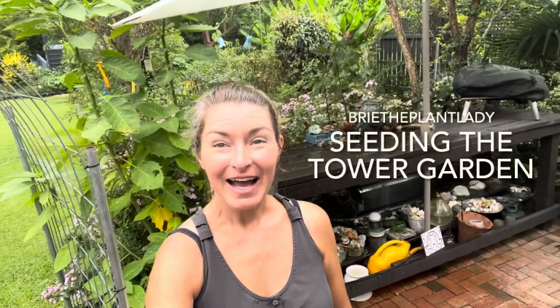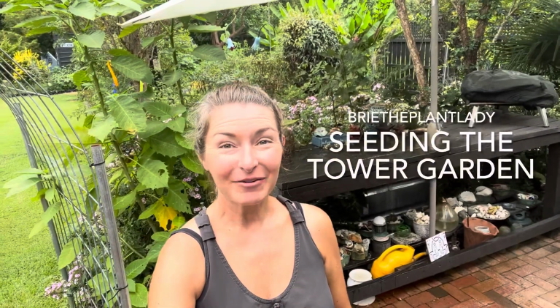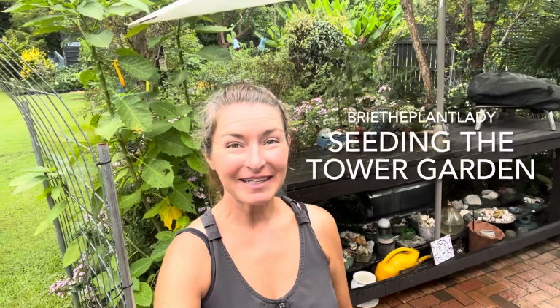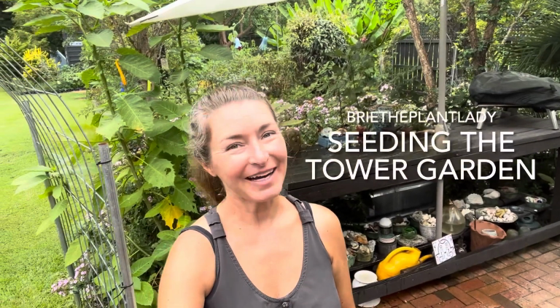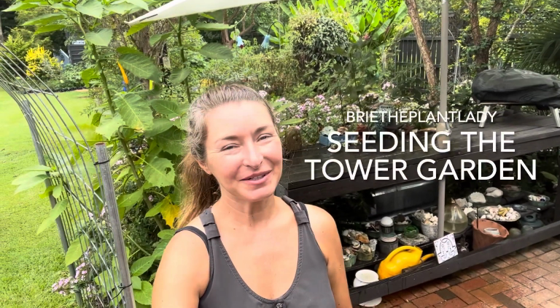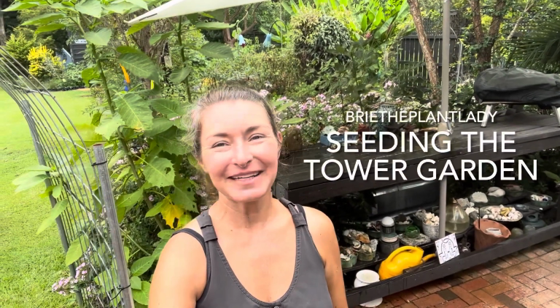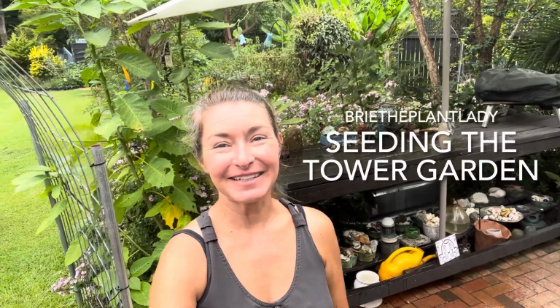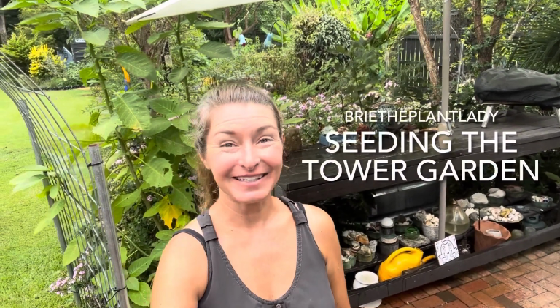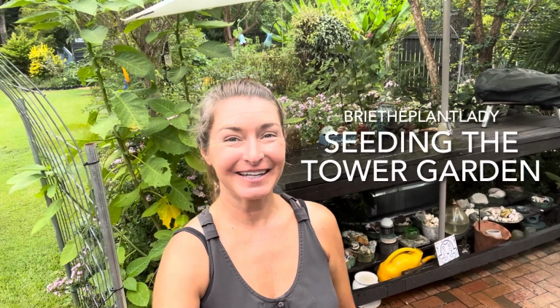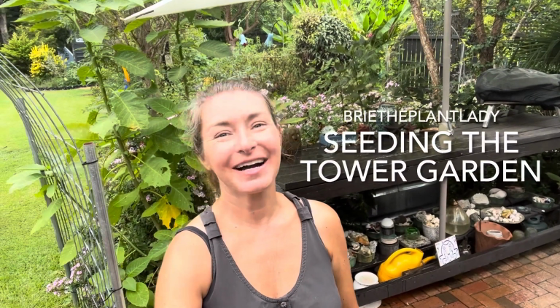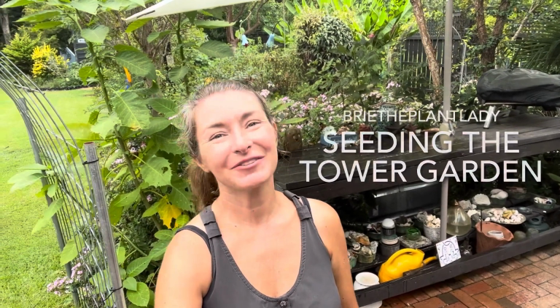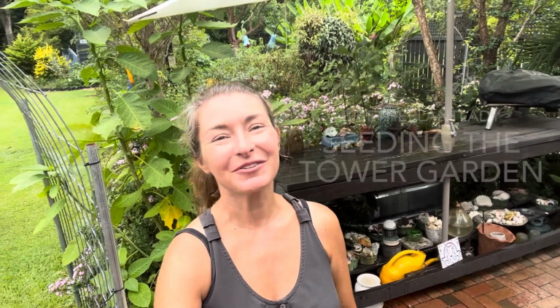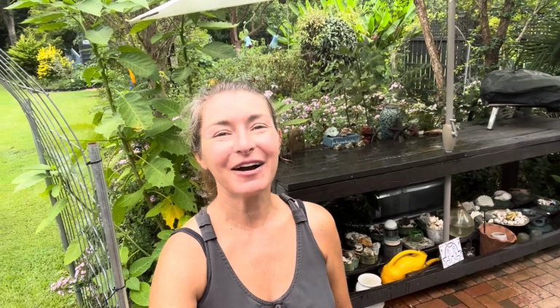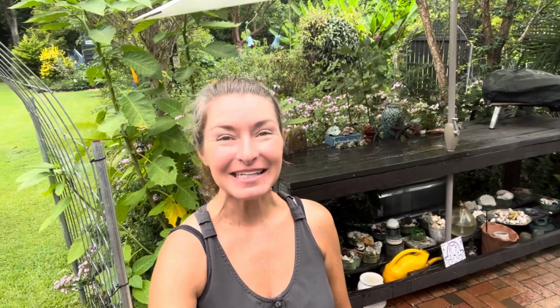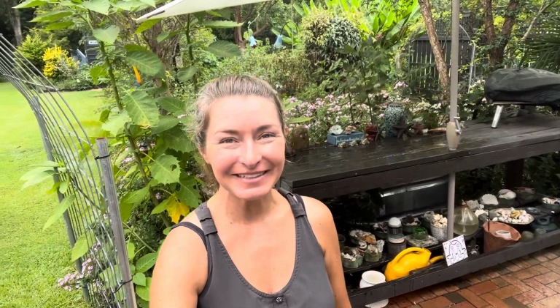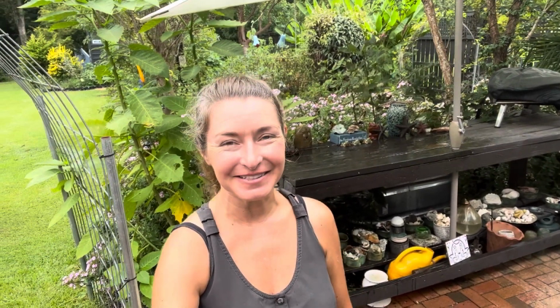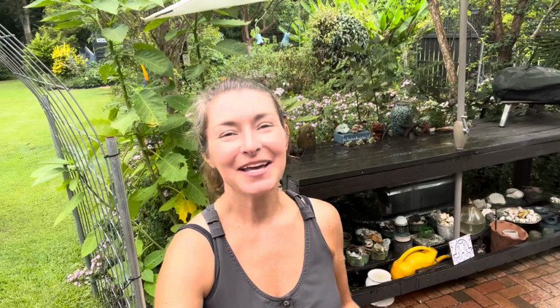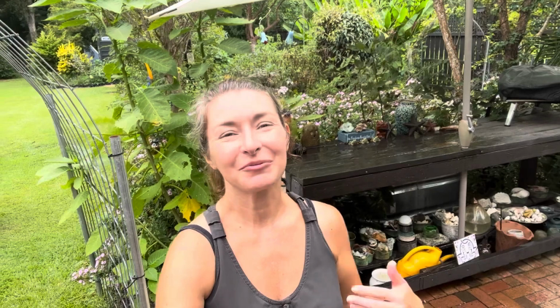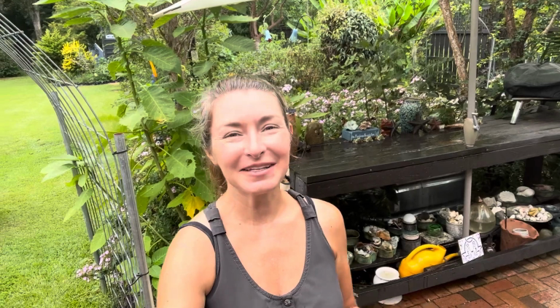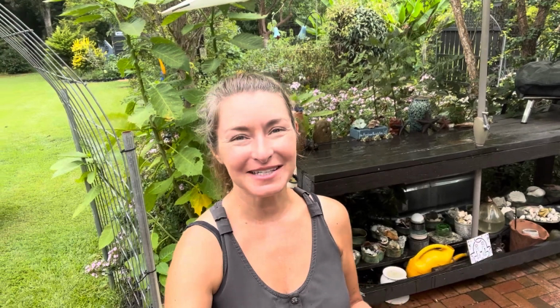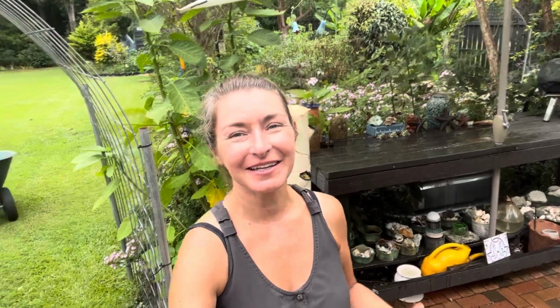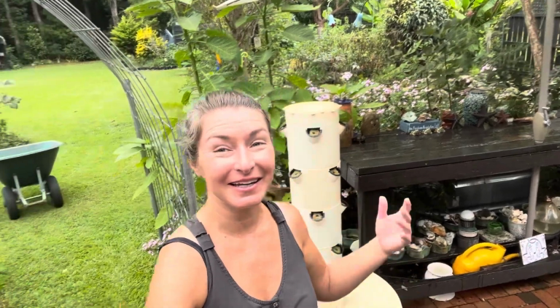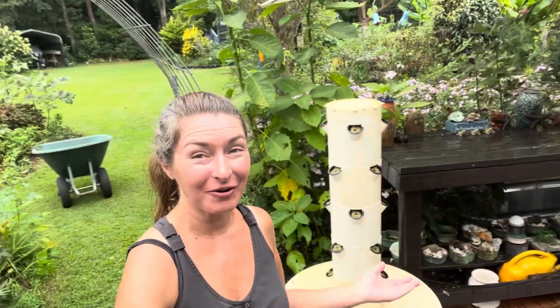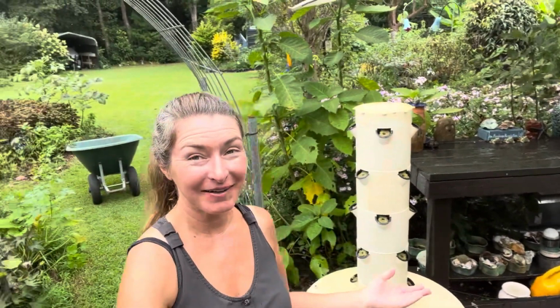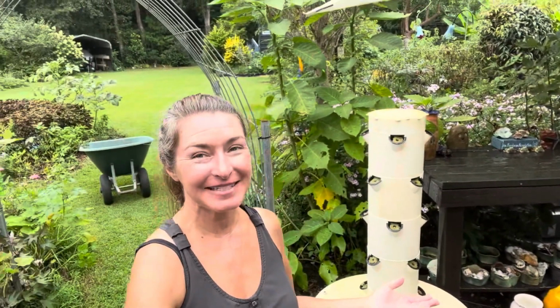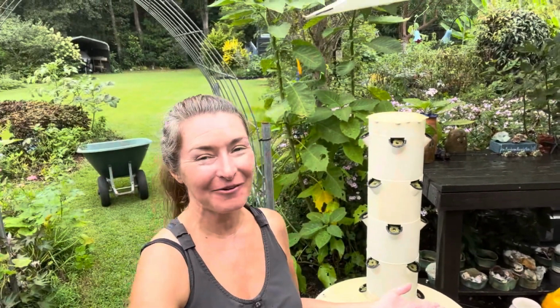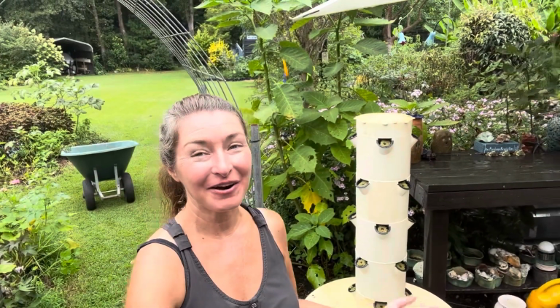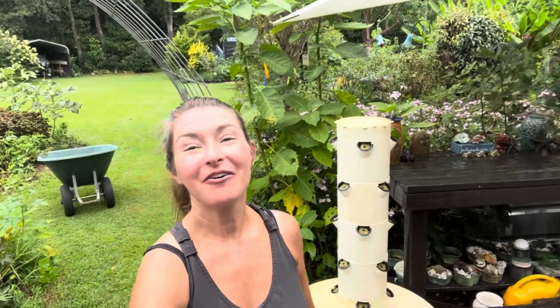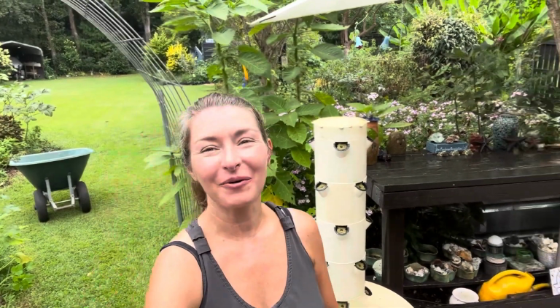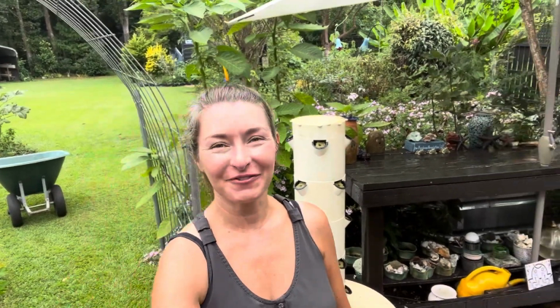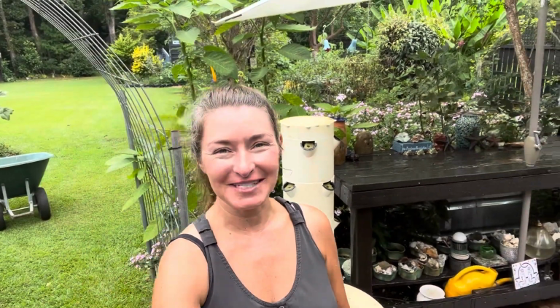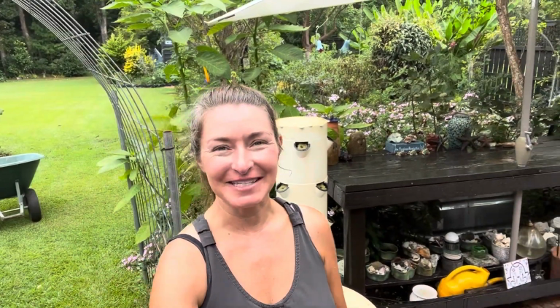Hi everybody, I'm Bree the Plant Lady and today I'm going to show you how easy it is to reseed an aeroponic tower for the fall season.